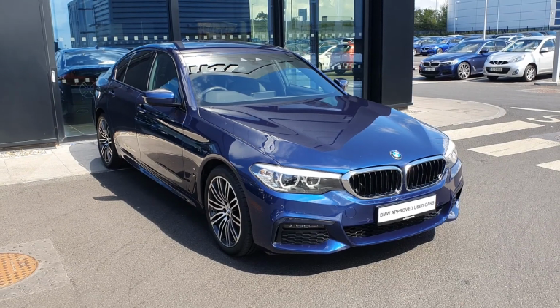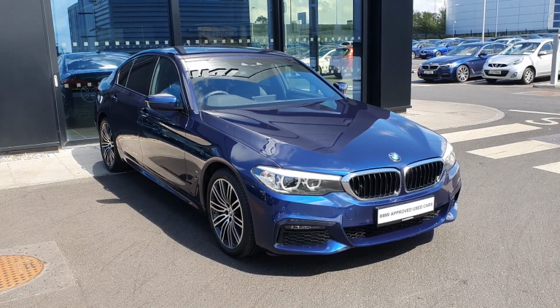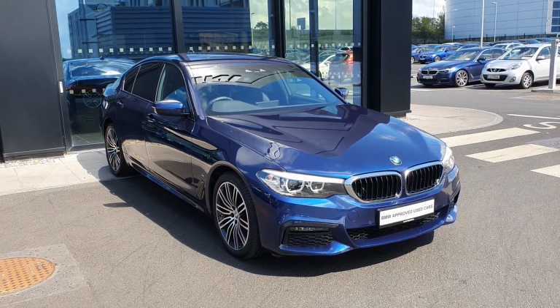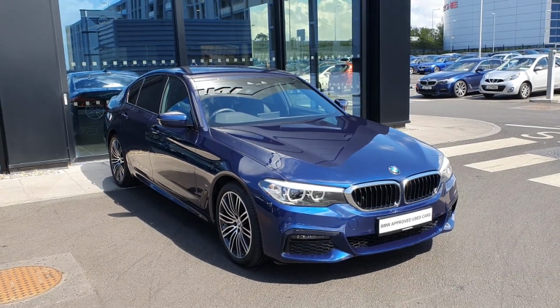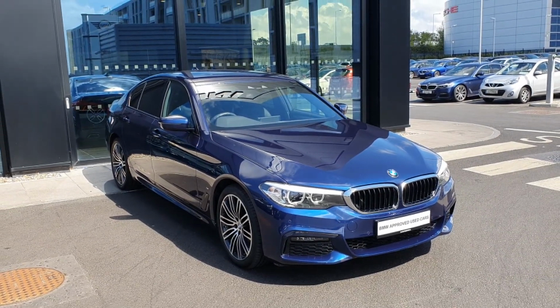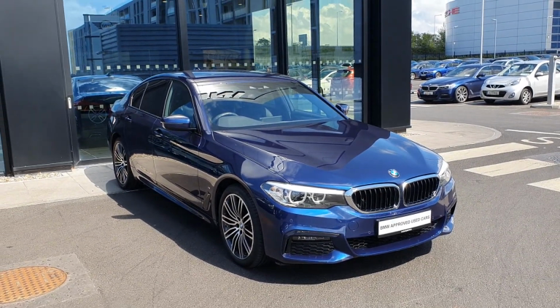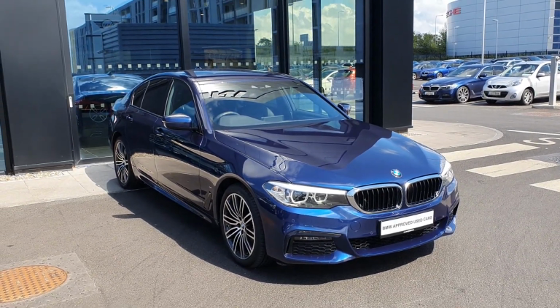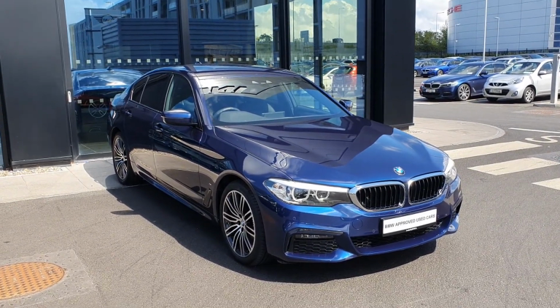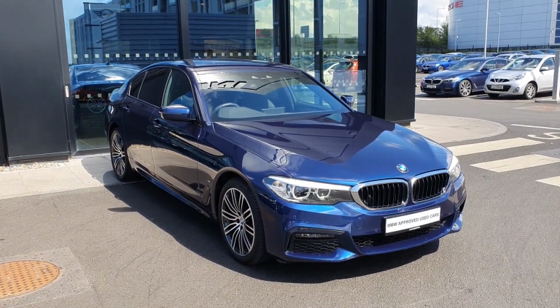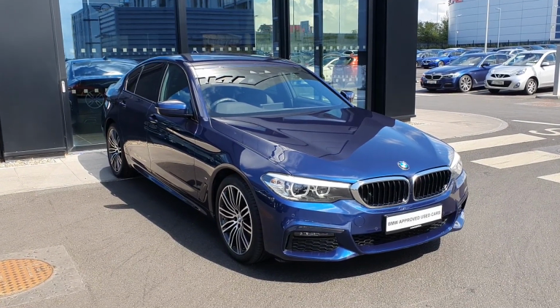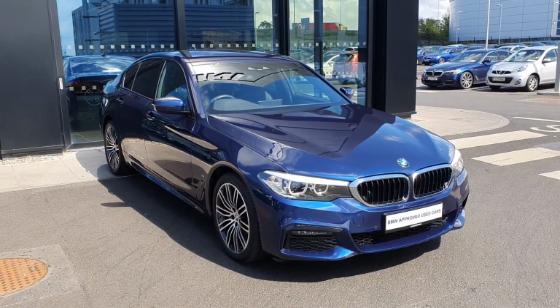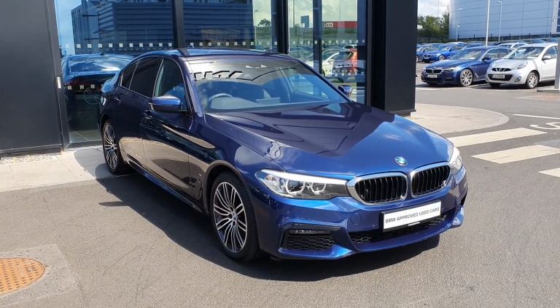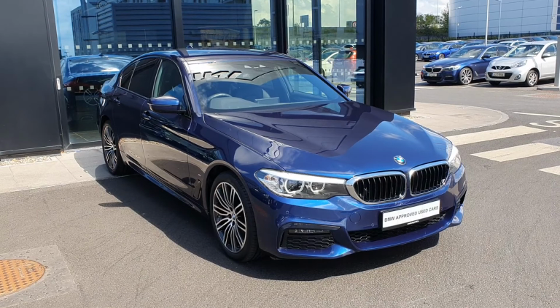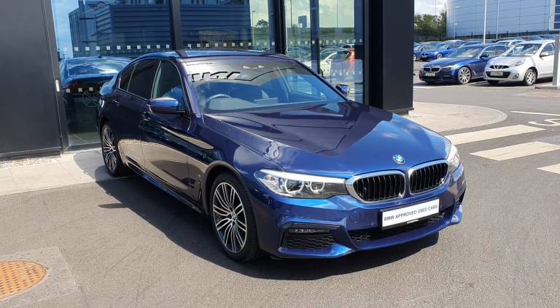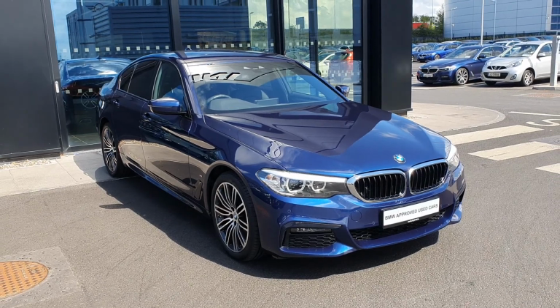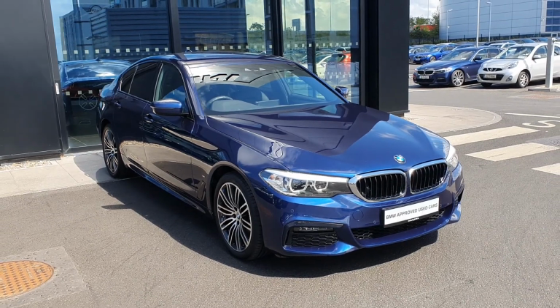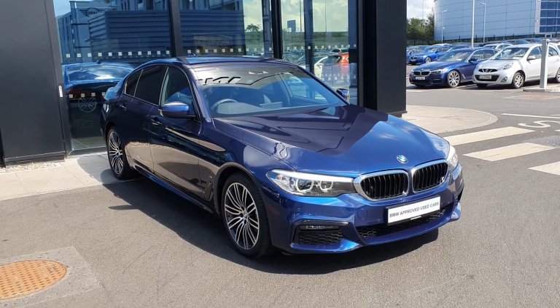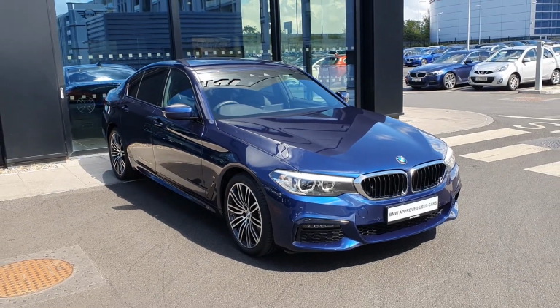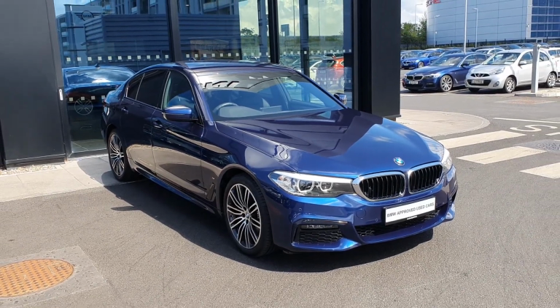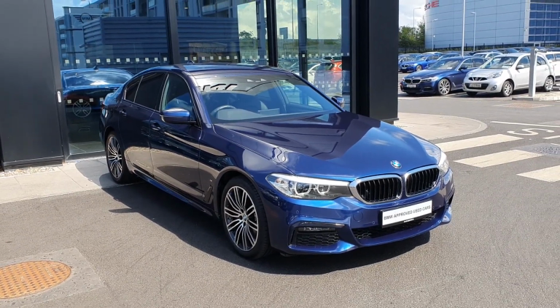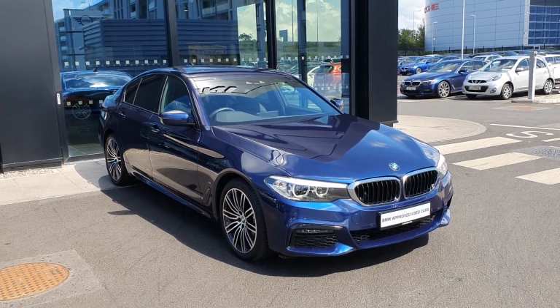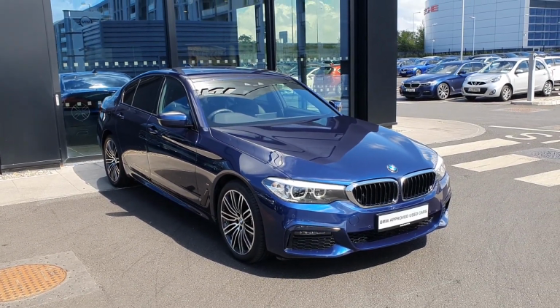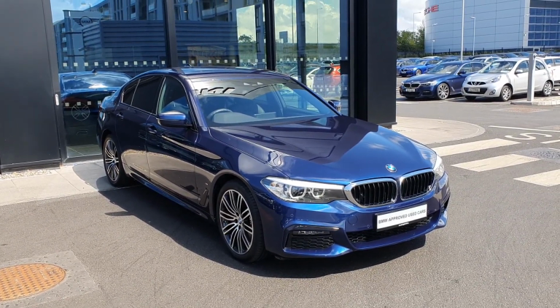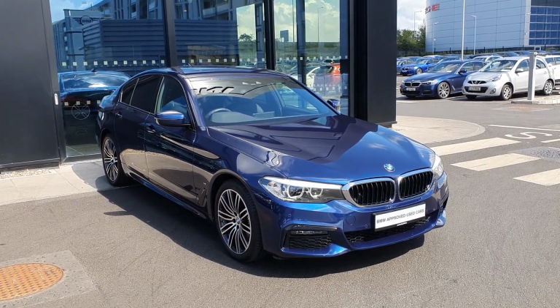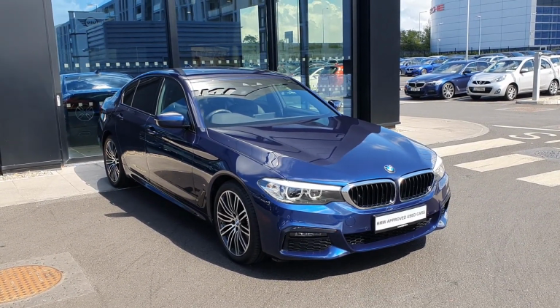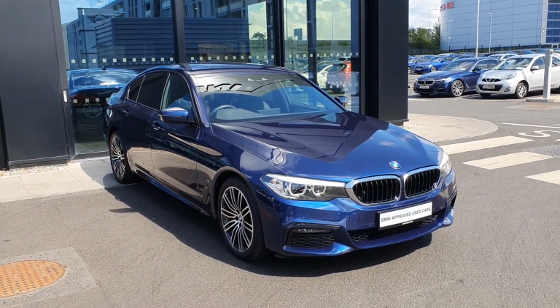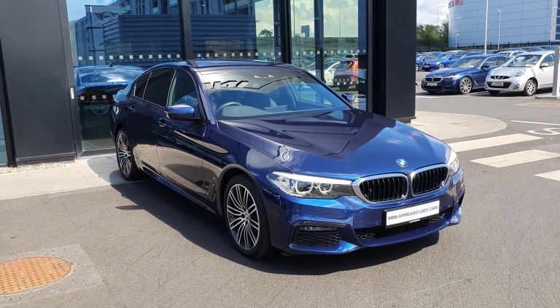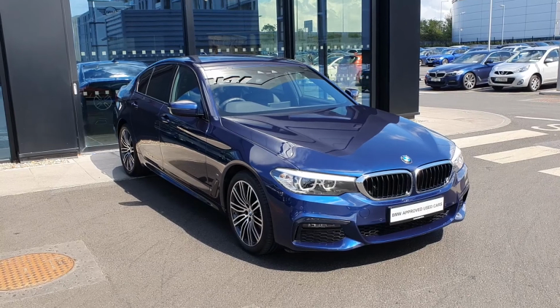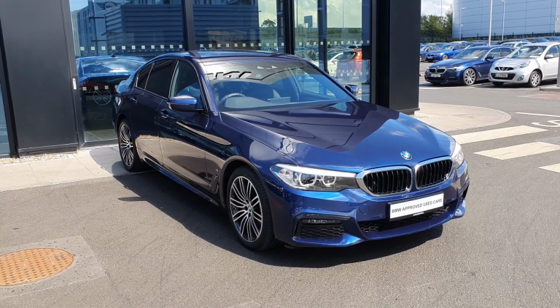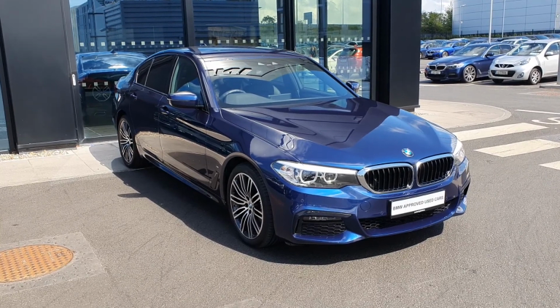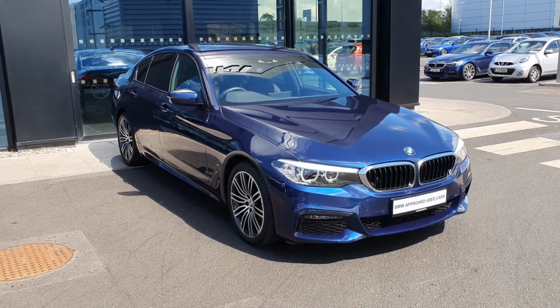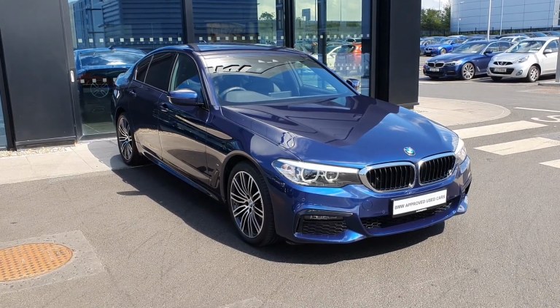Hello everybody, it's Michael here from Joe Duffy BMW, and today I'm here with this gorgeous 2018 BMW 5 Series 530e i-Performance M Sport Saloon.